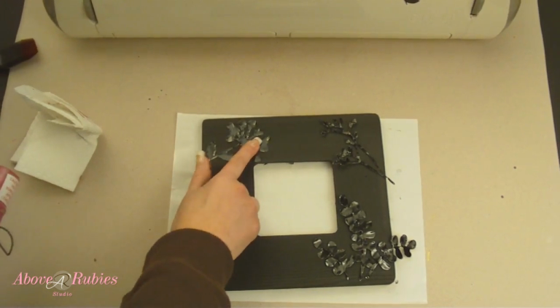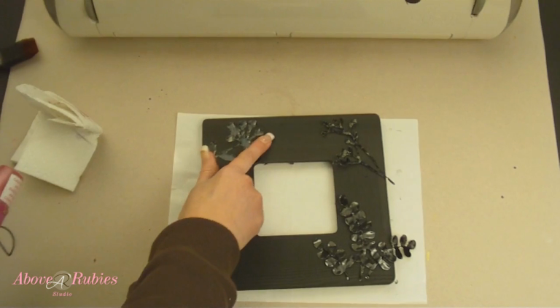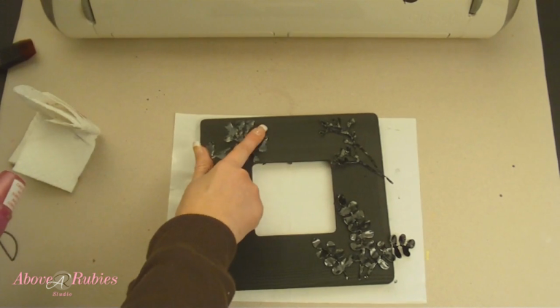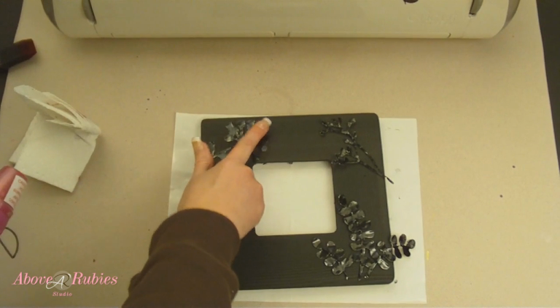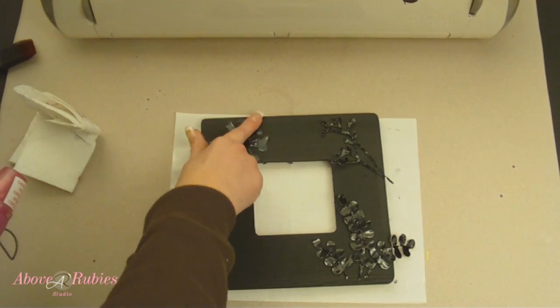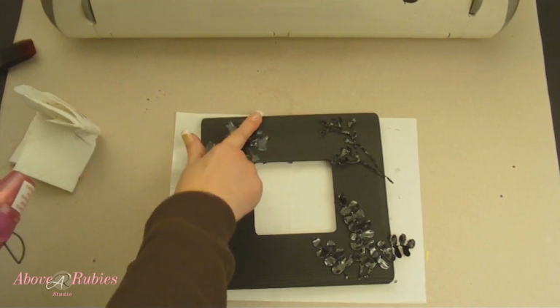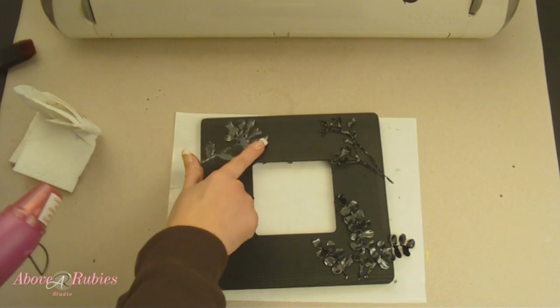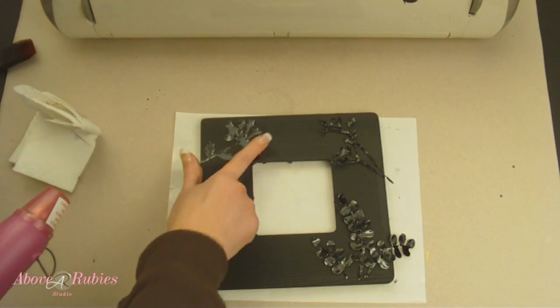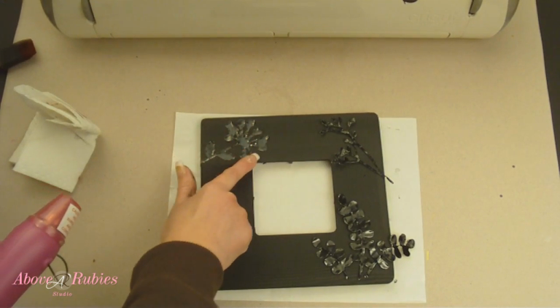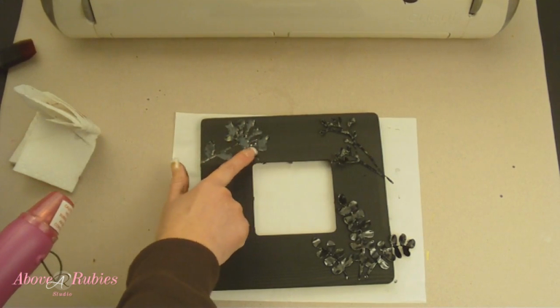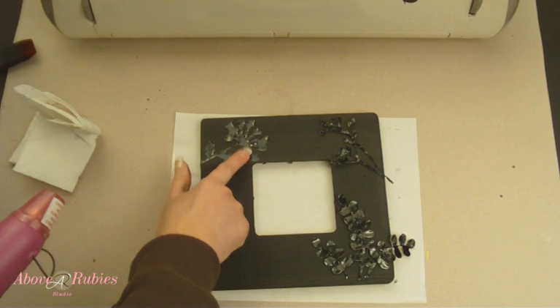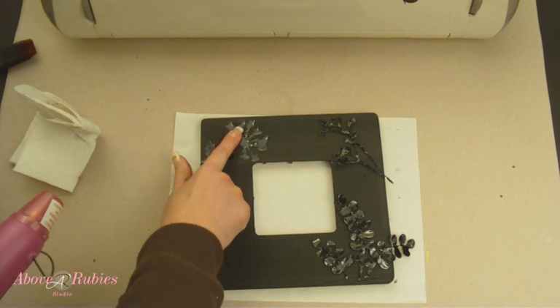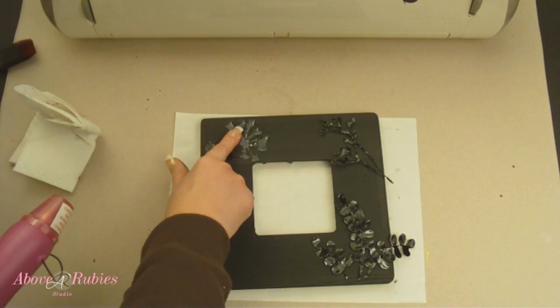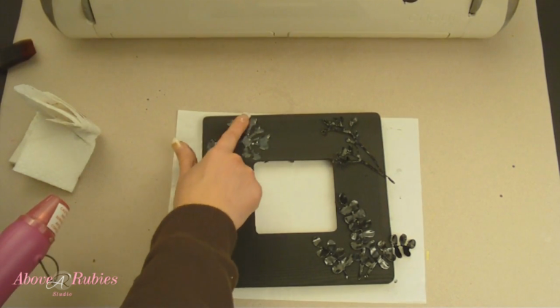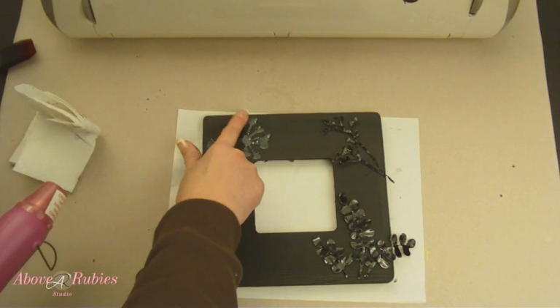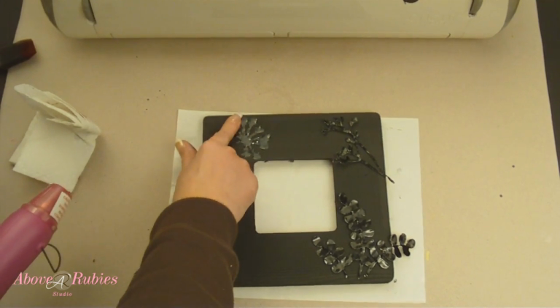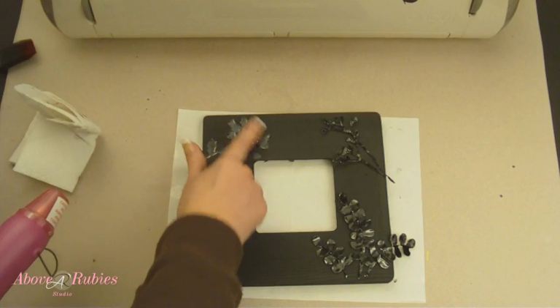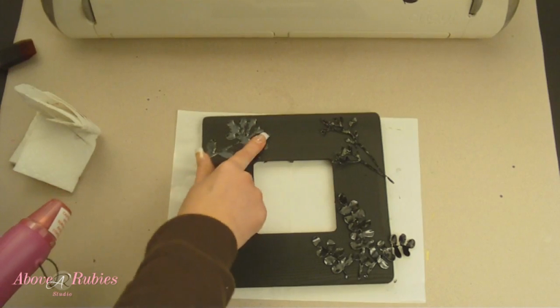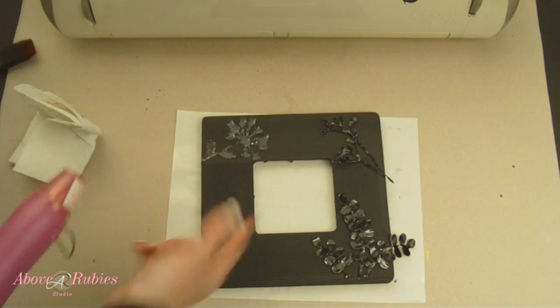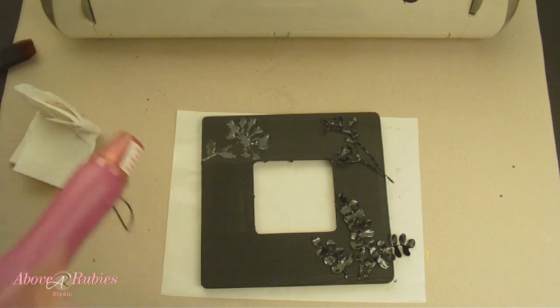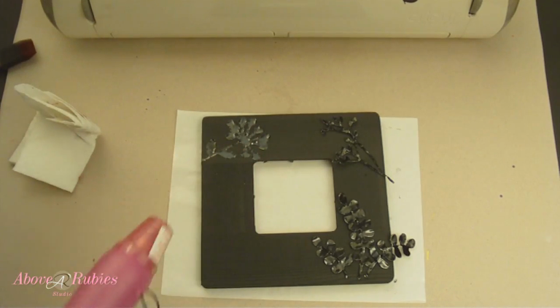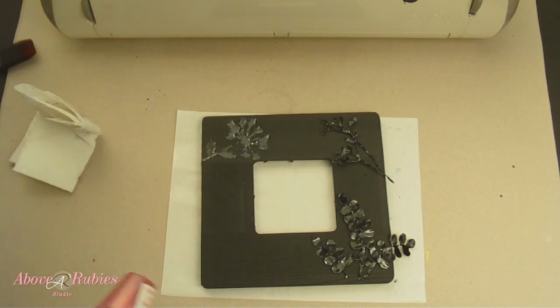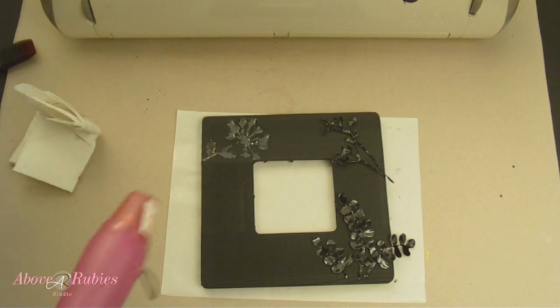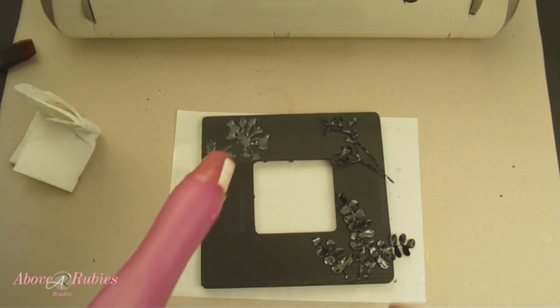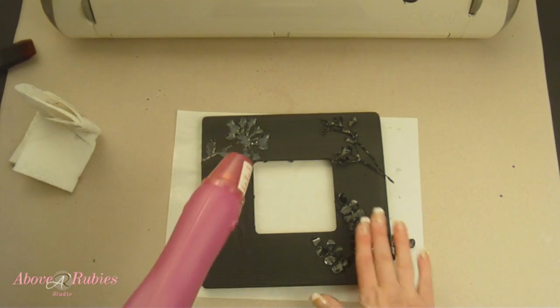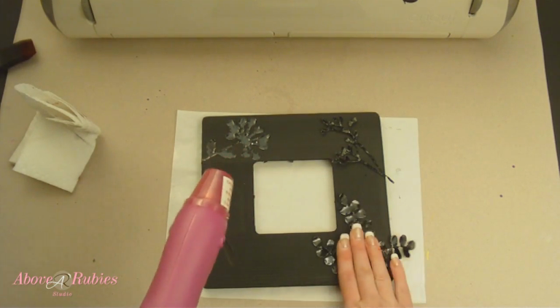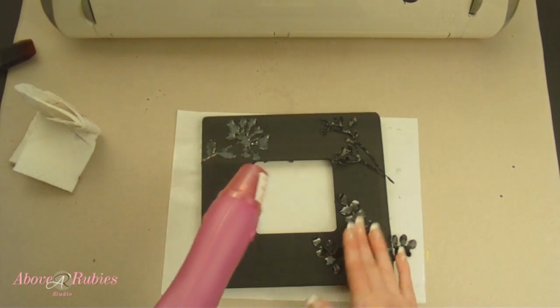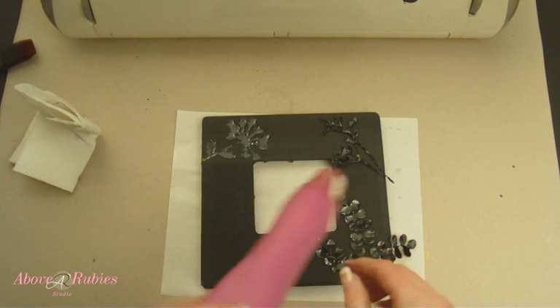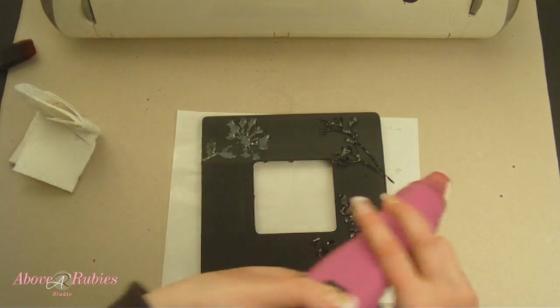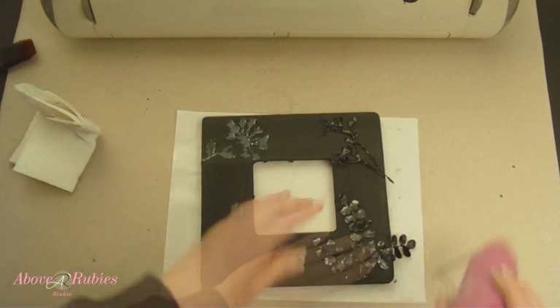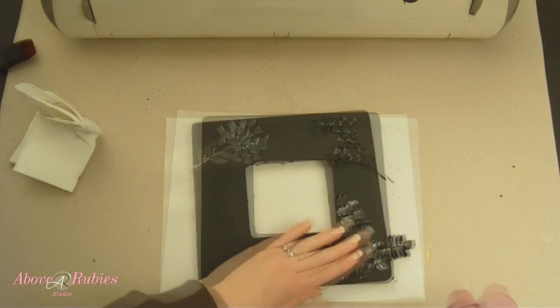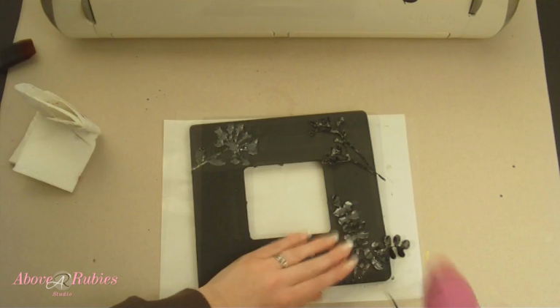I can go ahead and remove this later by just applying some more heat — the glue will be broken down by the heat again and I can remove it from my image. So let's go ahead and do this one in this corner here.